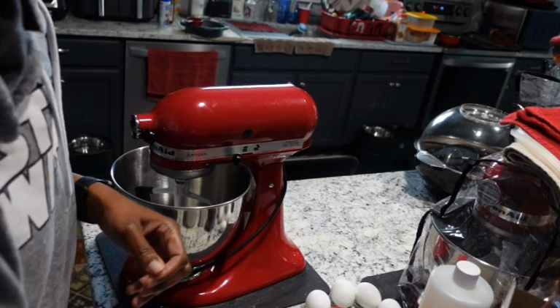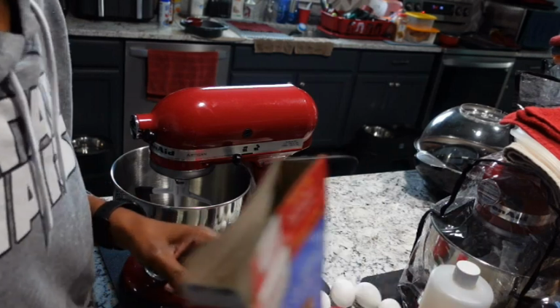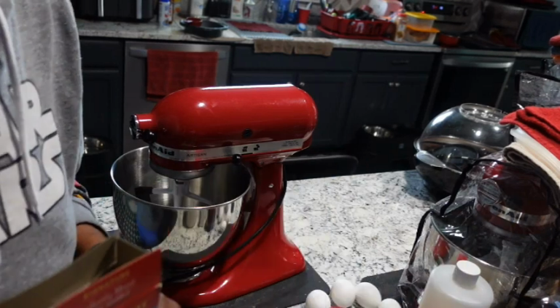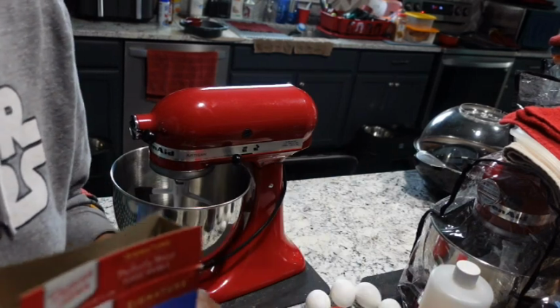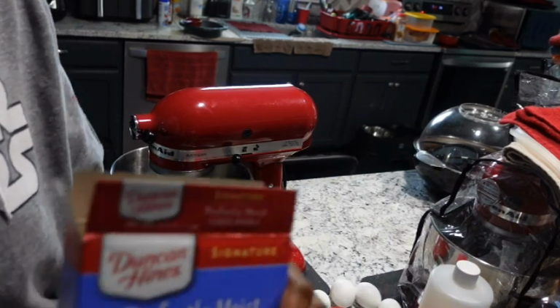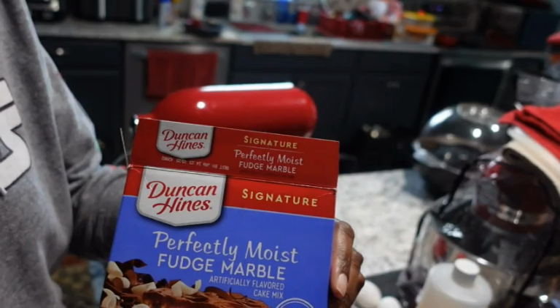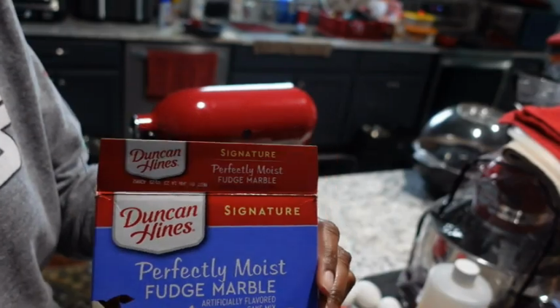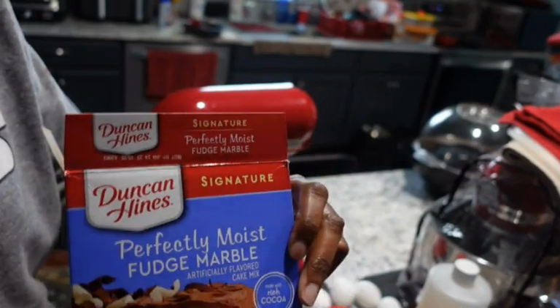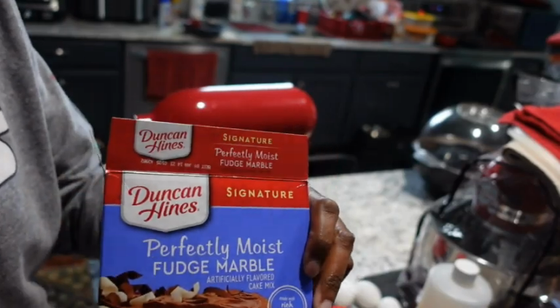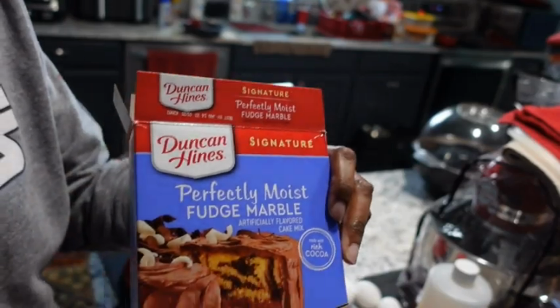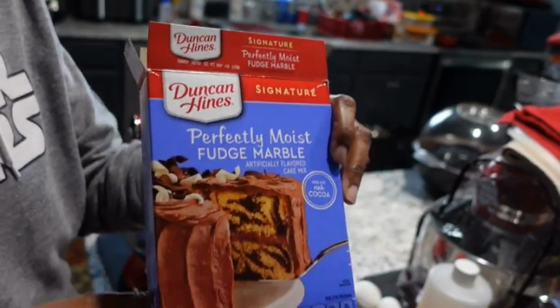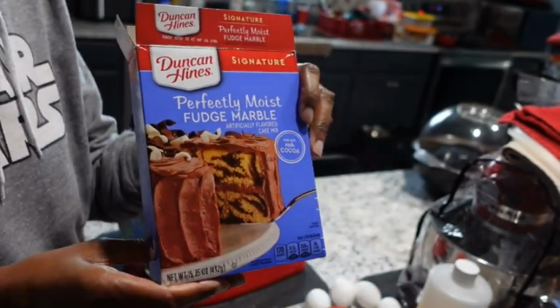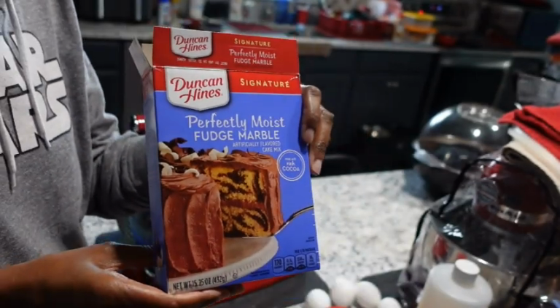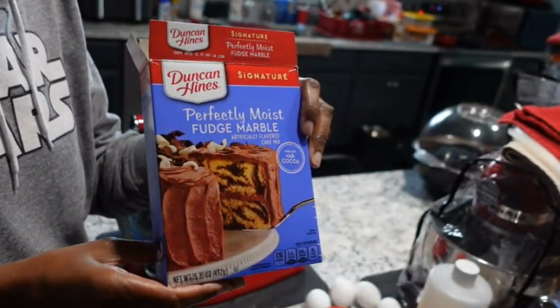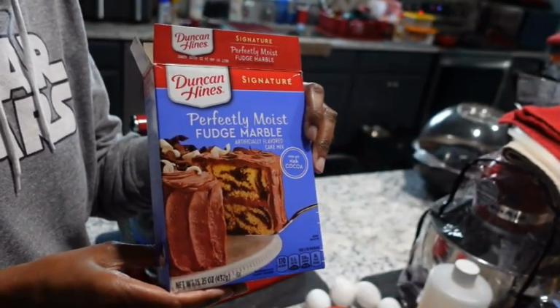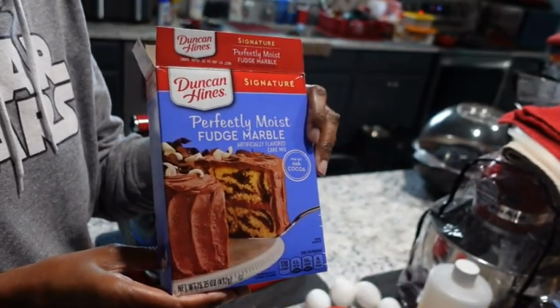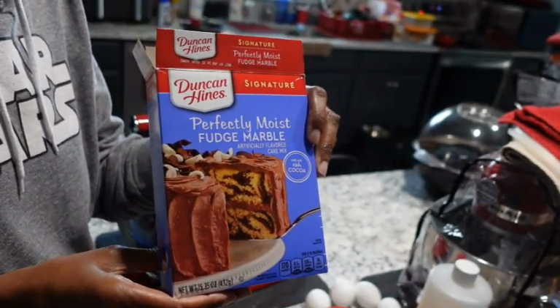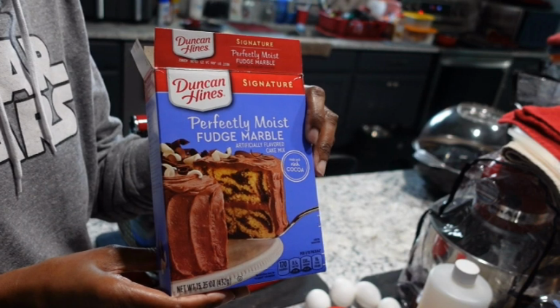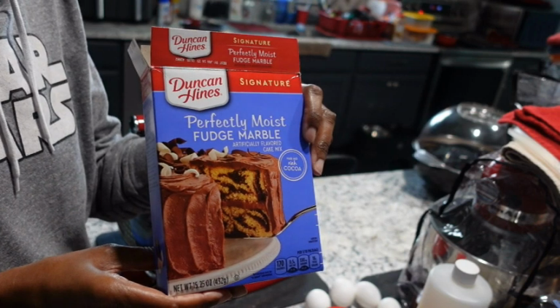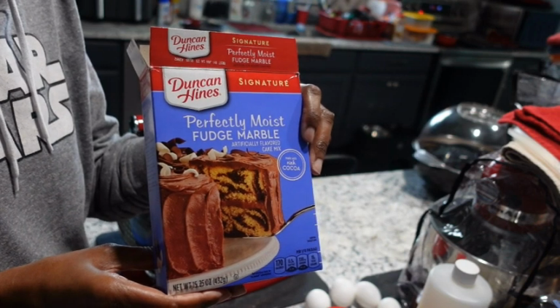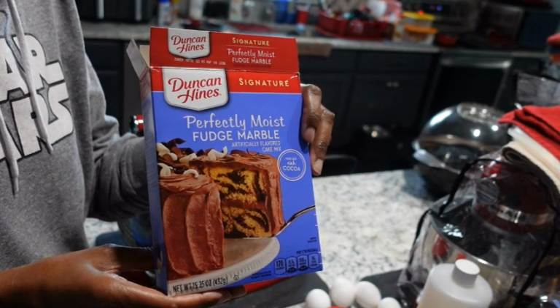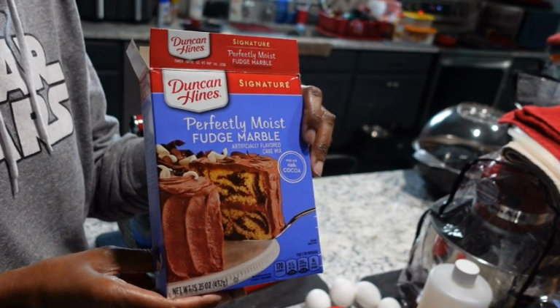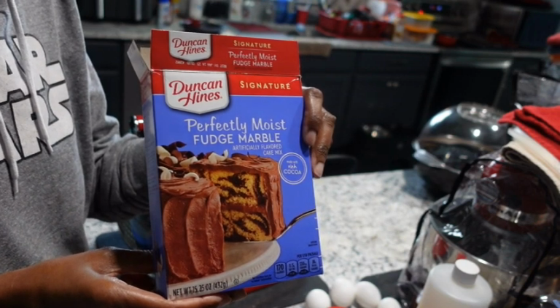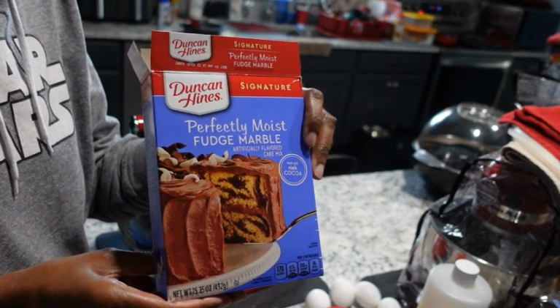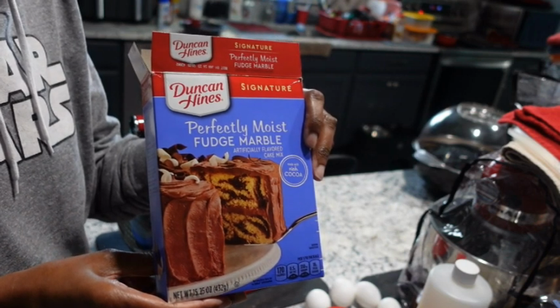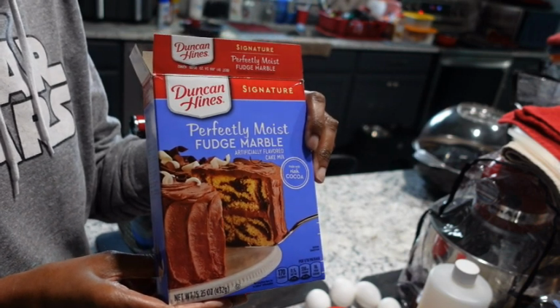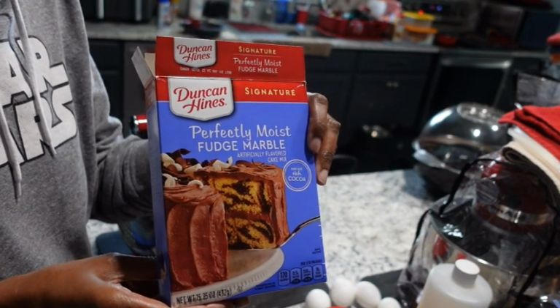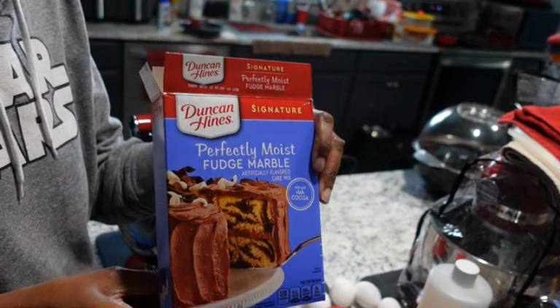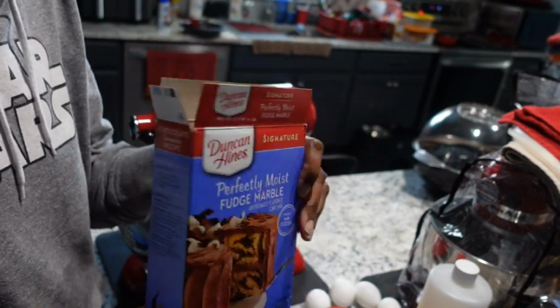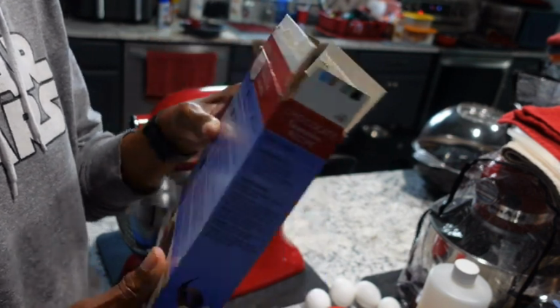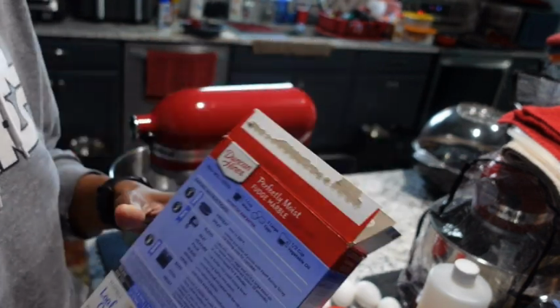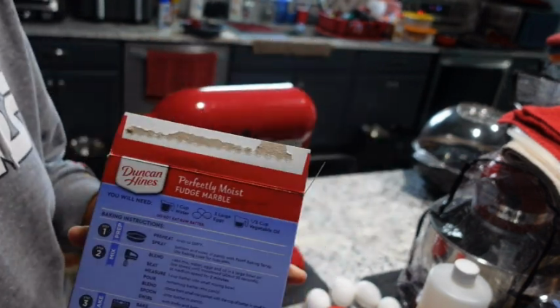Let's make the Duncan Hines perfectly moist fudge marble cake. We're going to use the cake mix but we're going to do some swaps to make it moist and taste like a bakery made it.